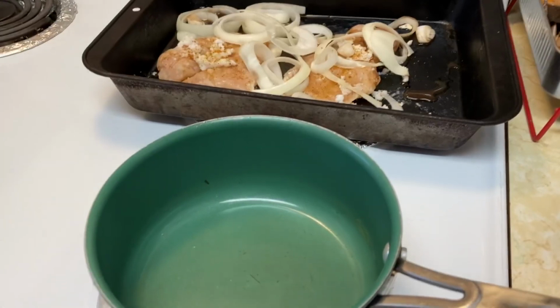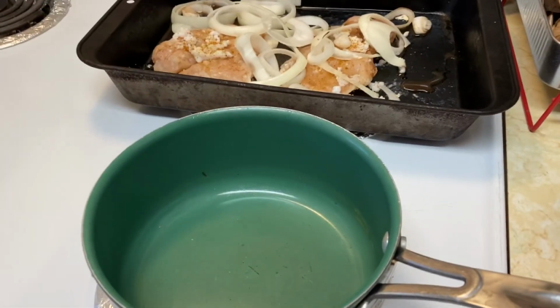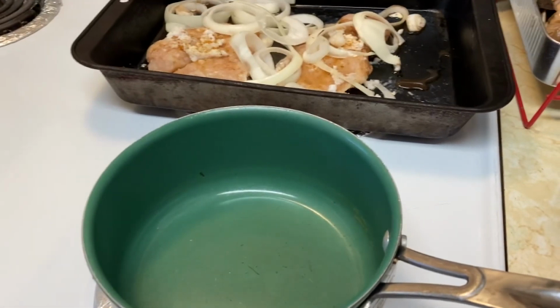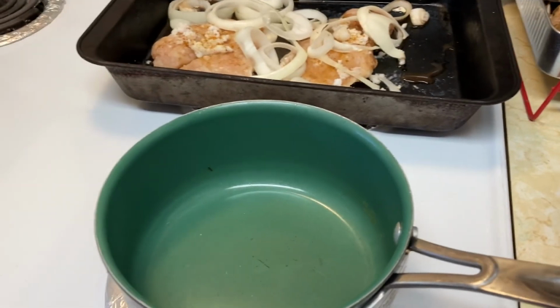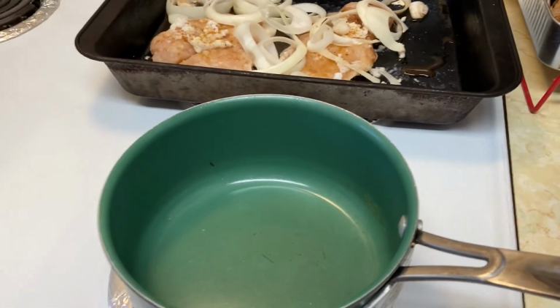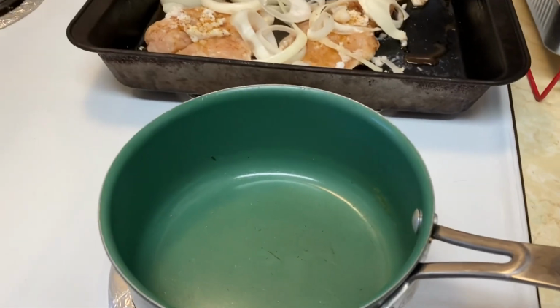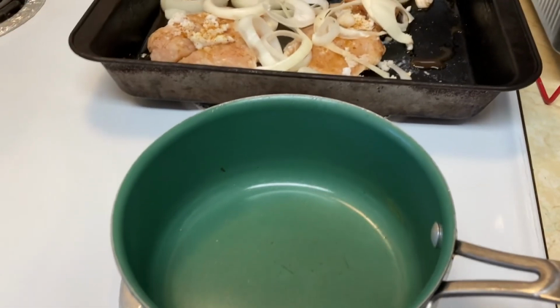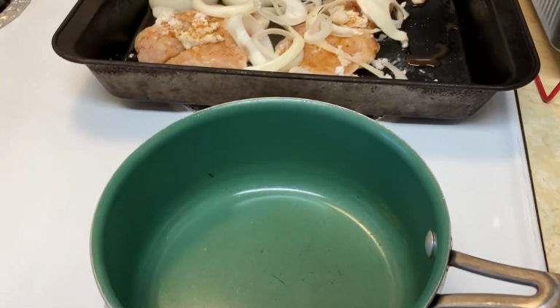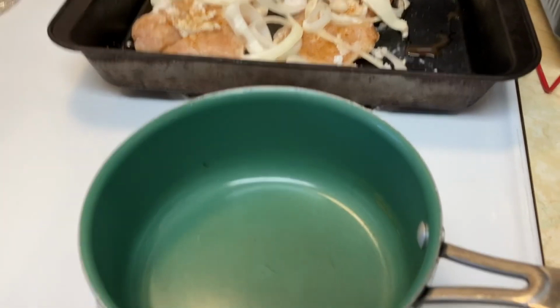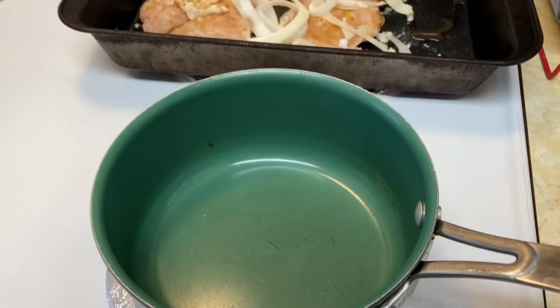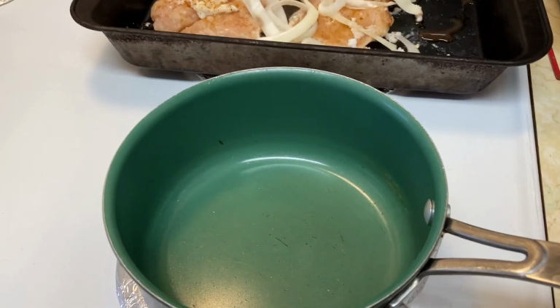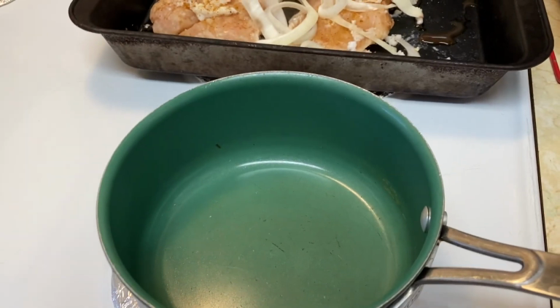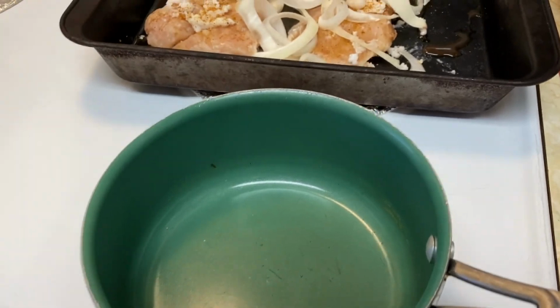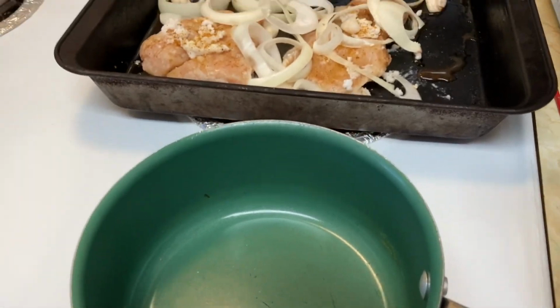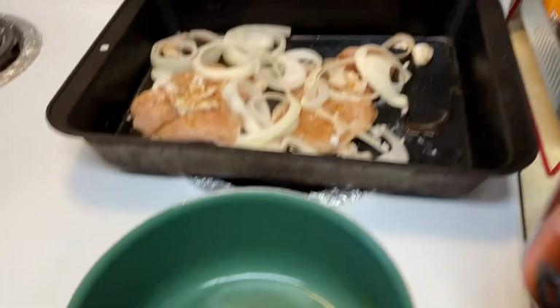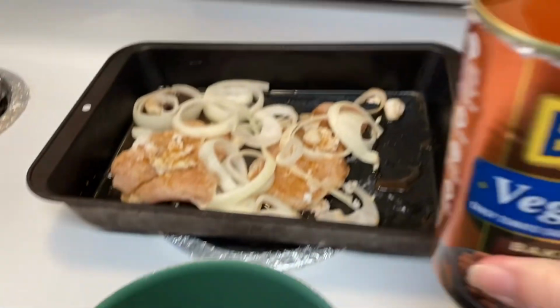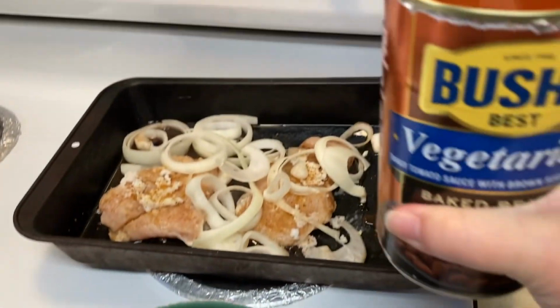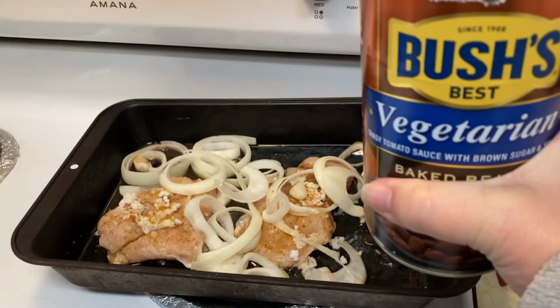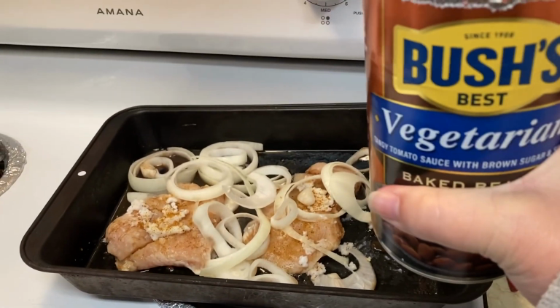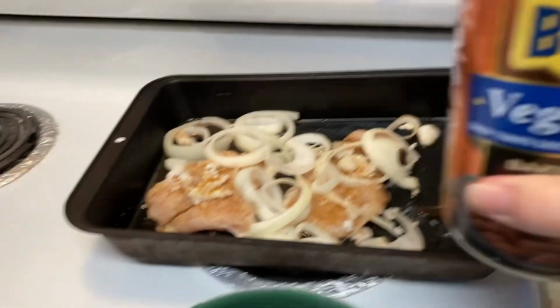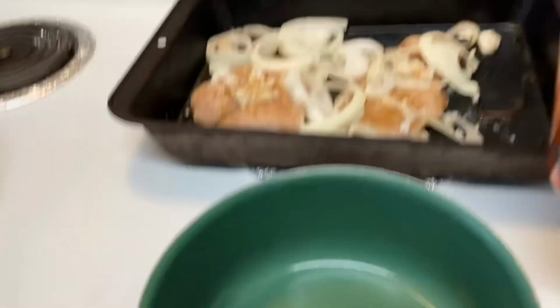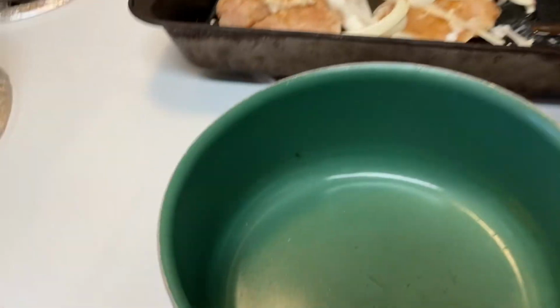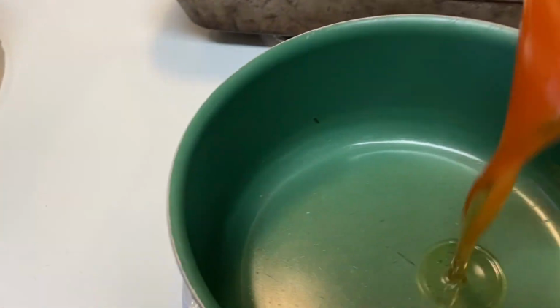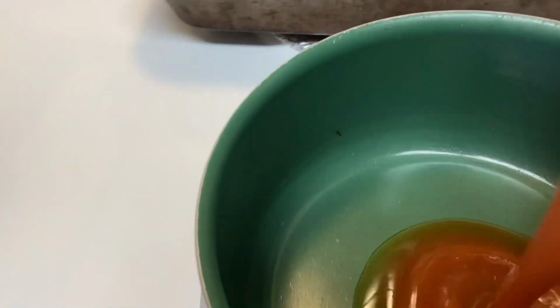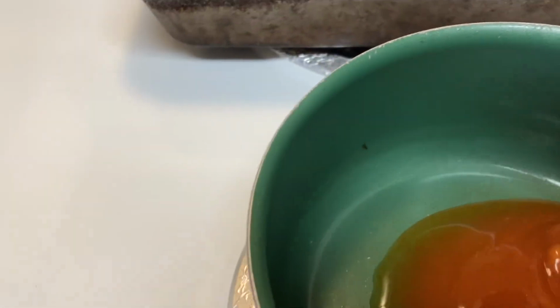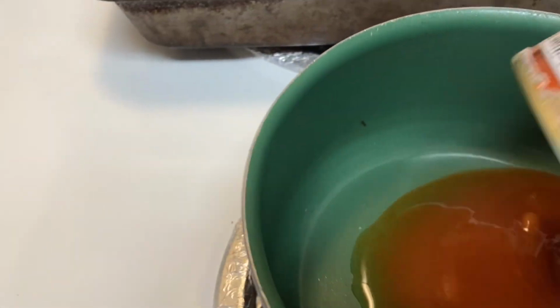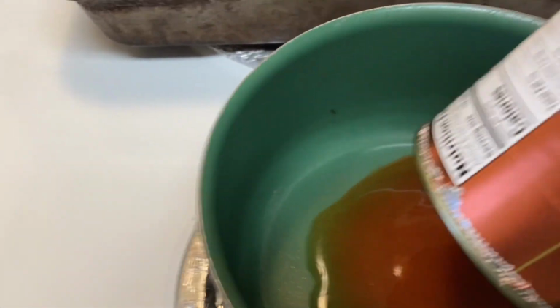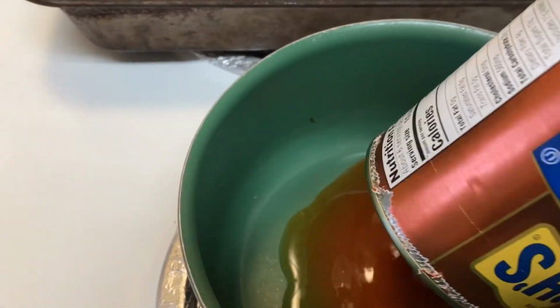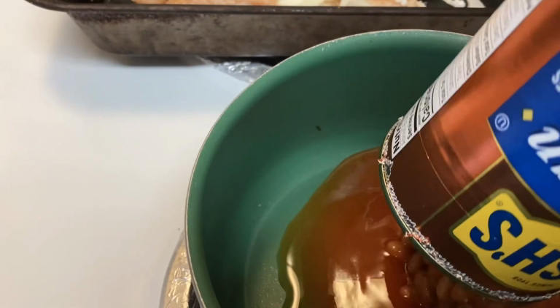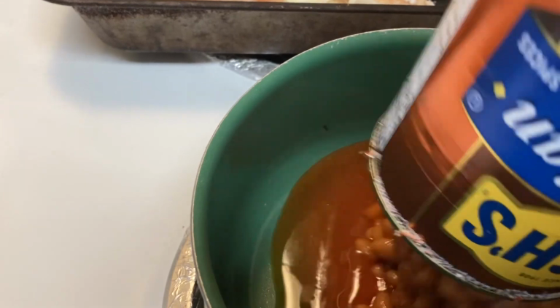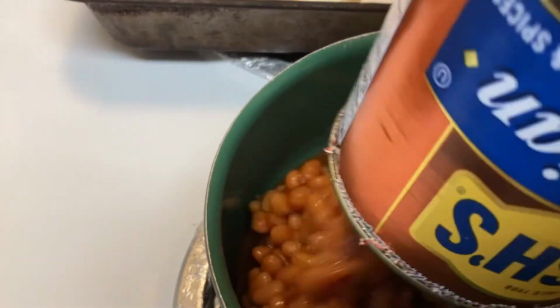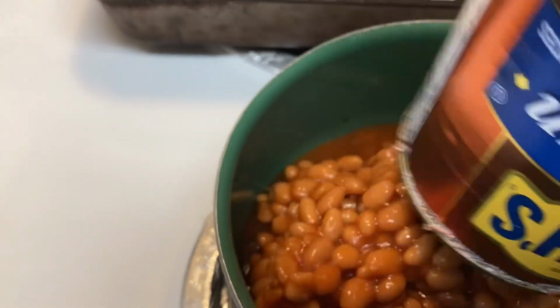All right, we're back. I did all that prep earlier. We love these vegetarian Bush's baked beans, so let's get these in the pot.